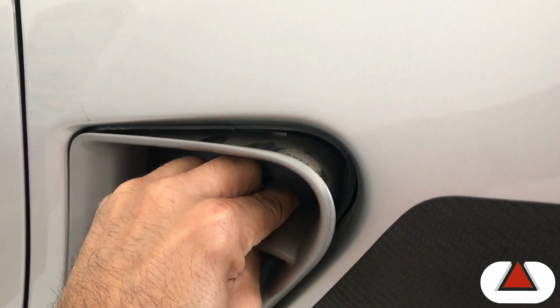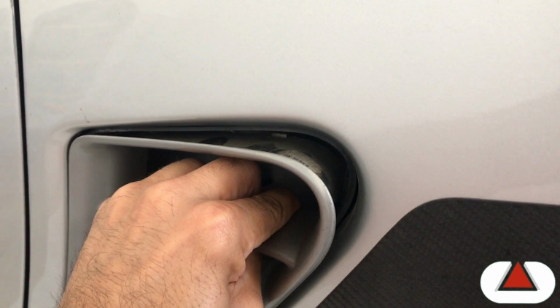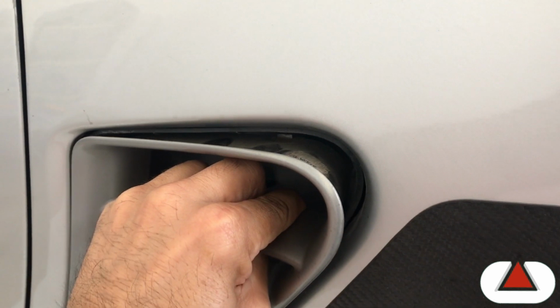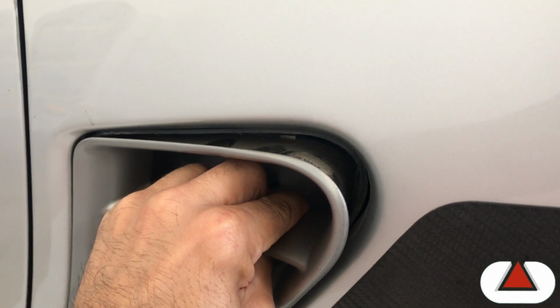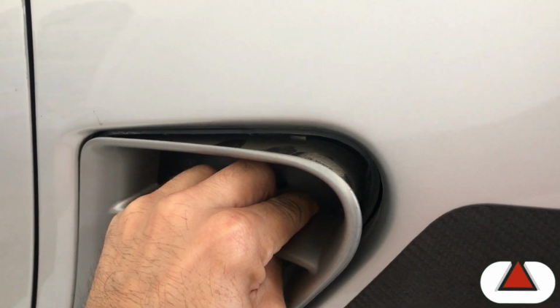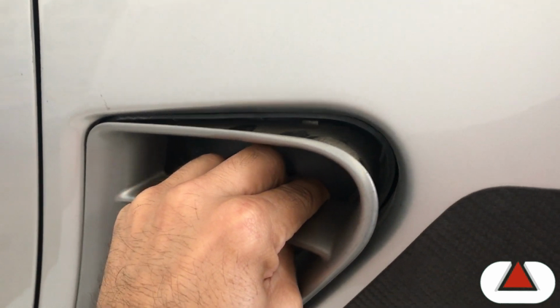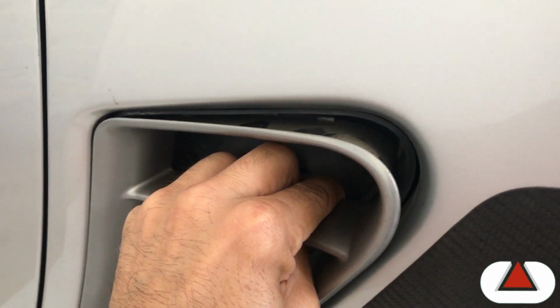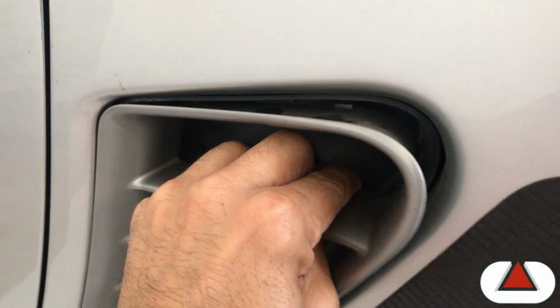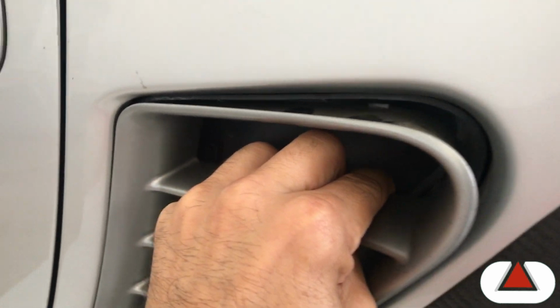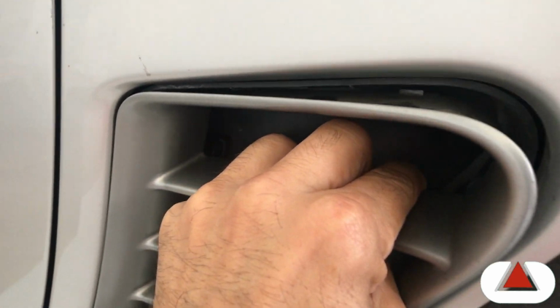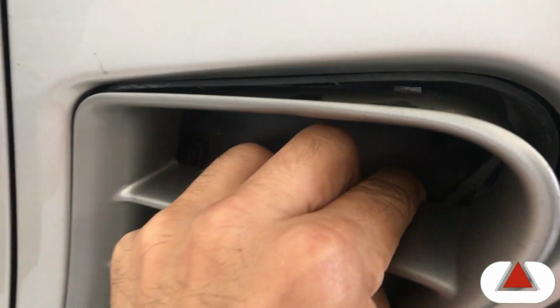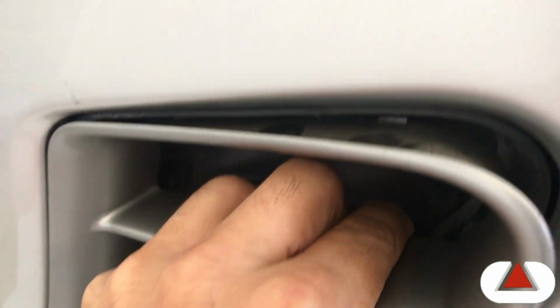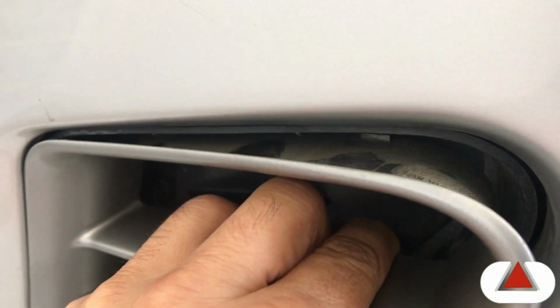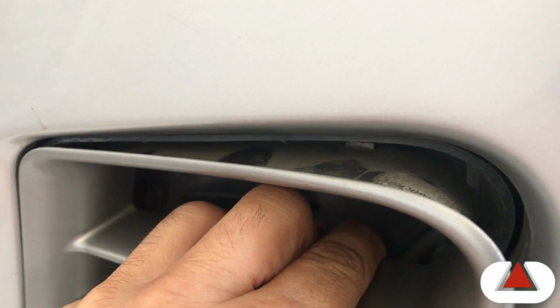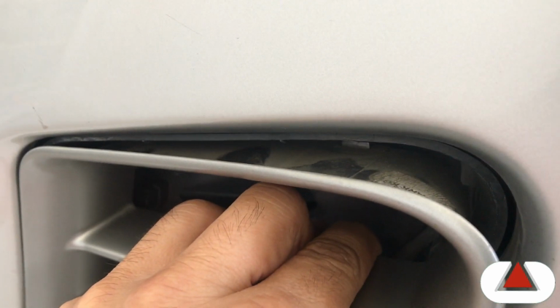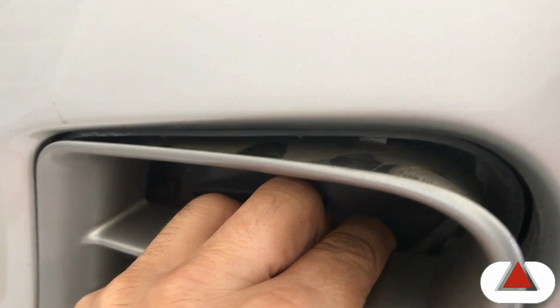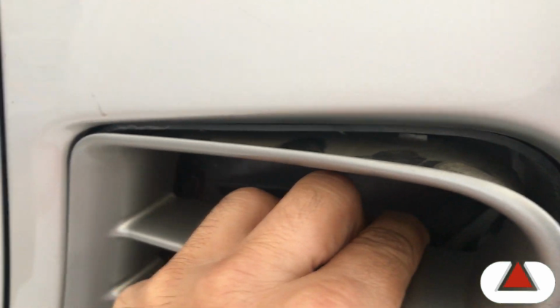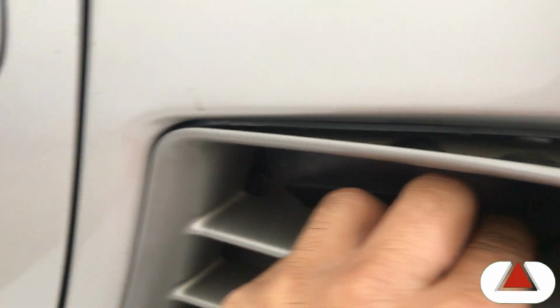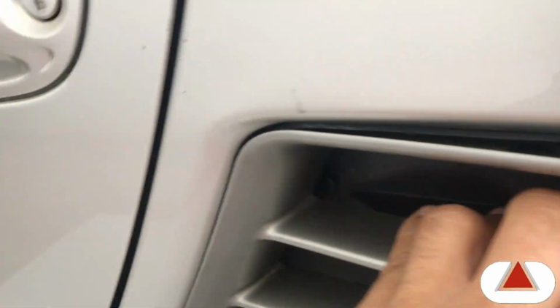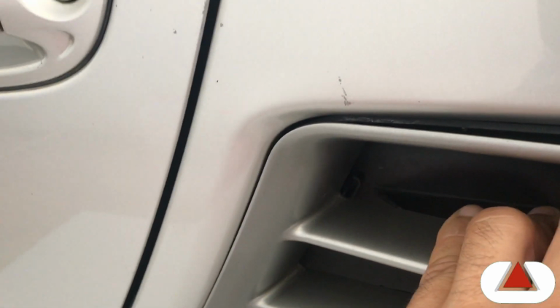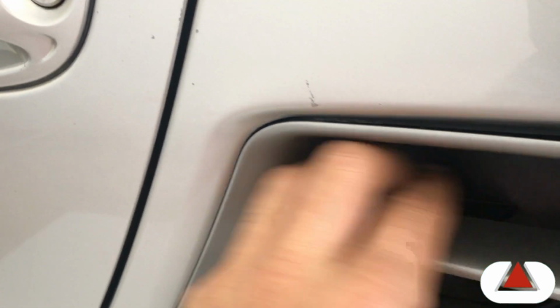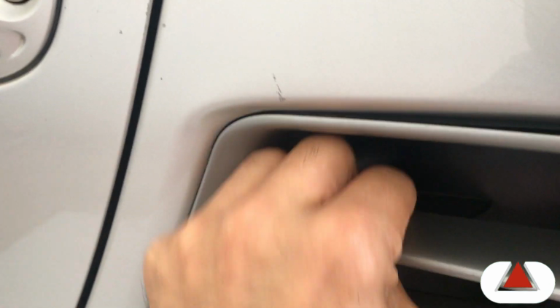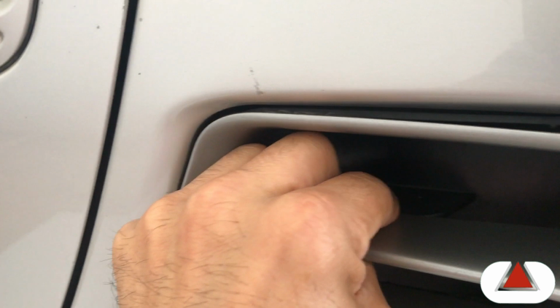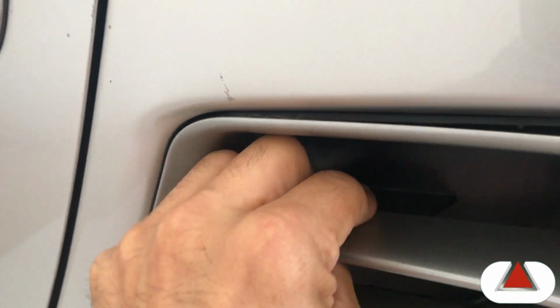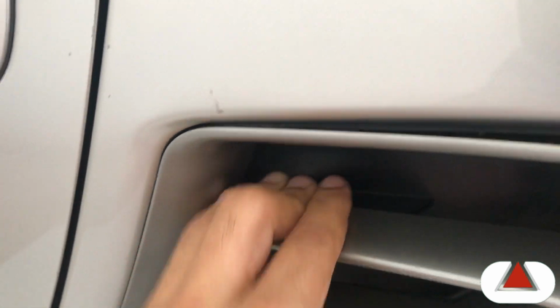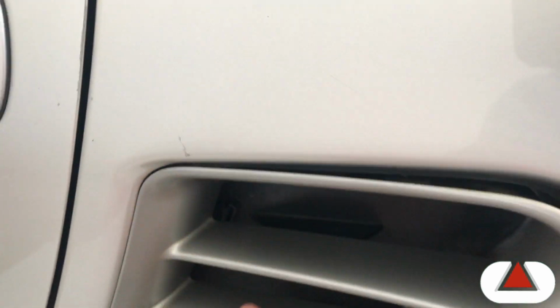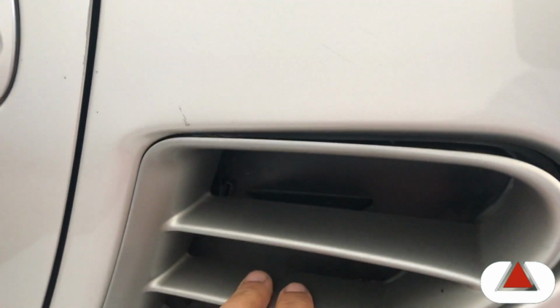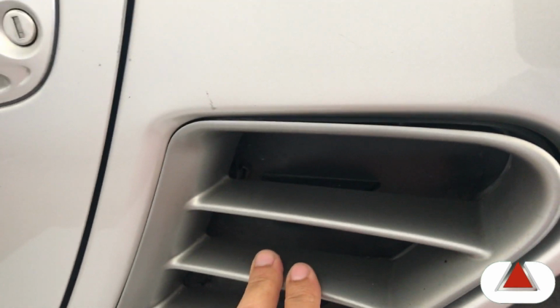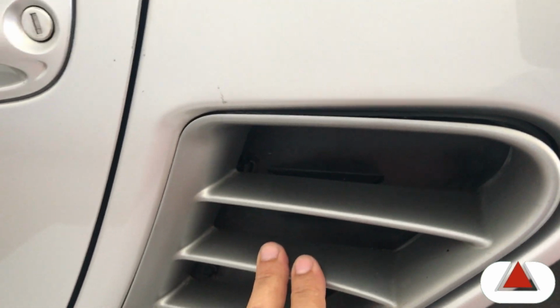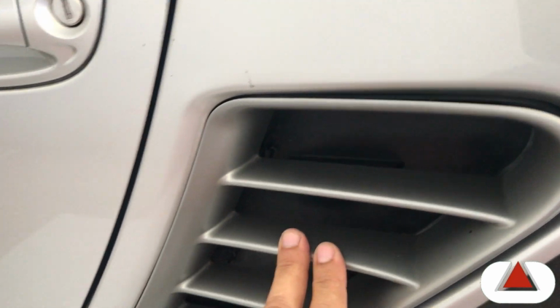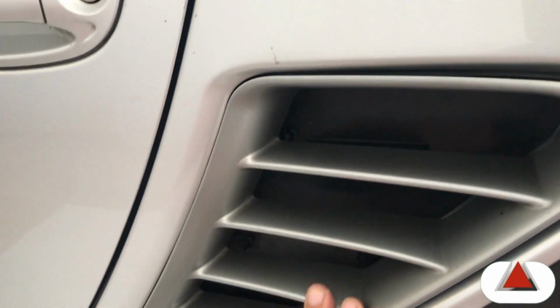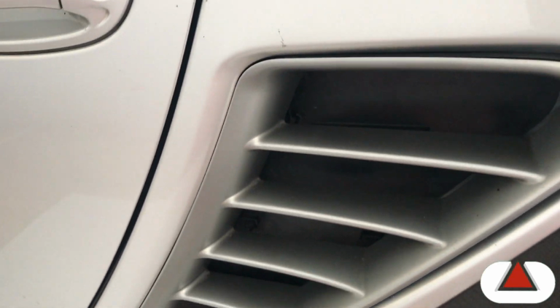Pull it to the outside. You may be able to see the little tab there, and there's another one on the front. I know it's already disengaged.